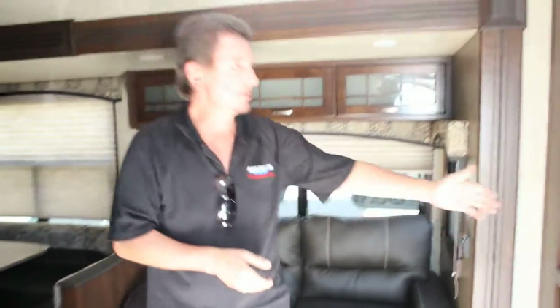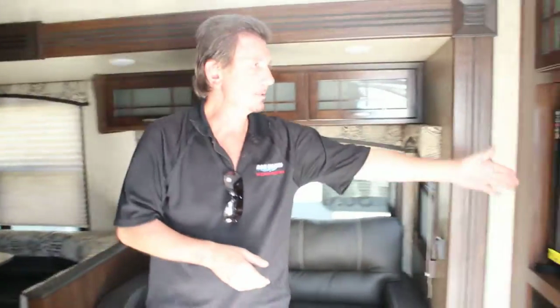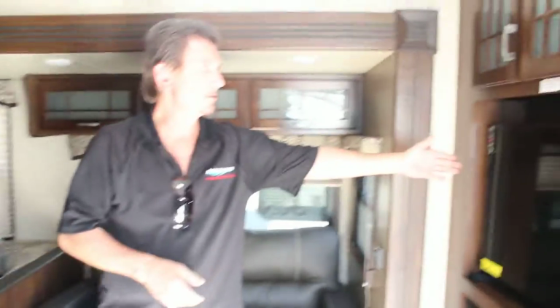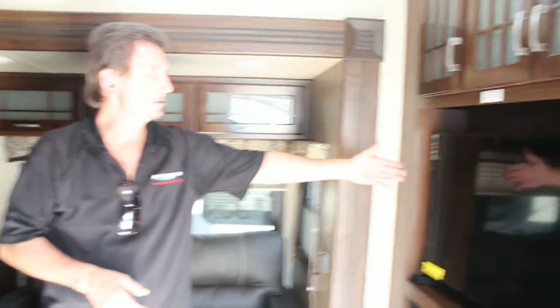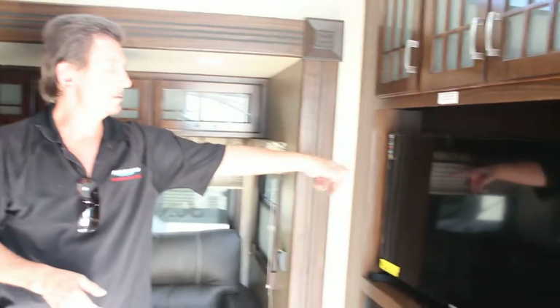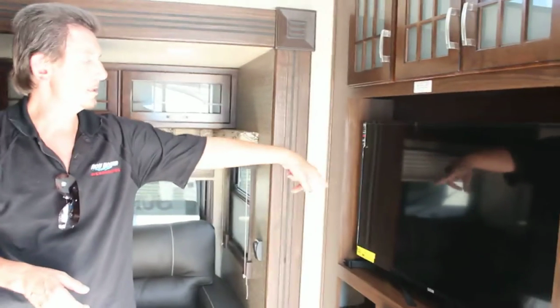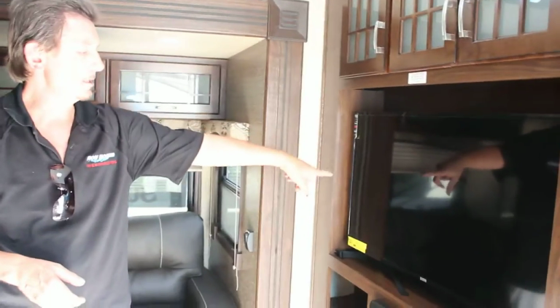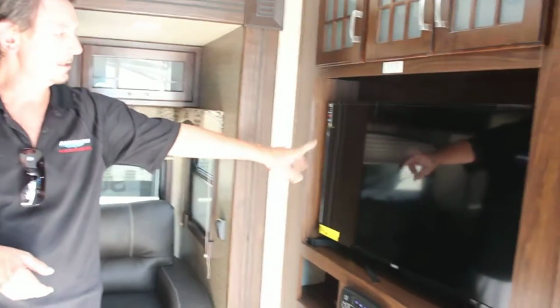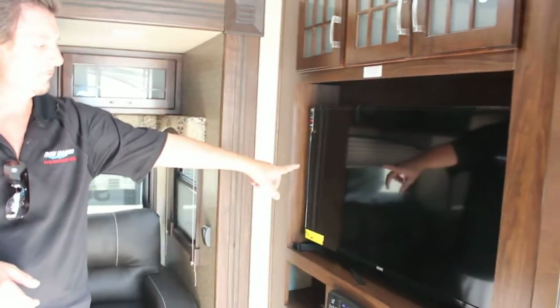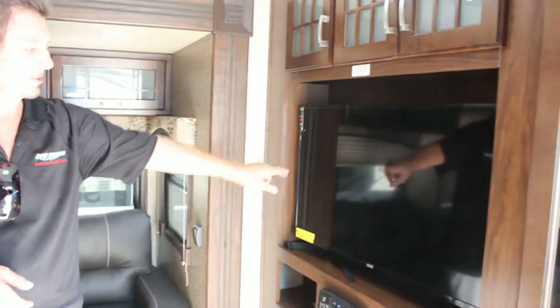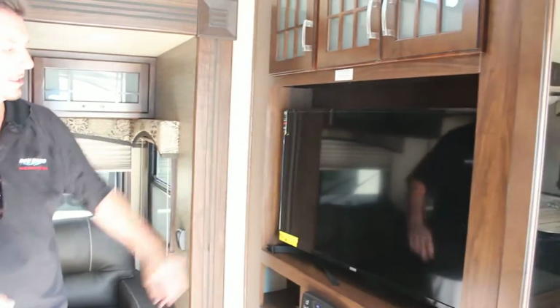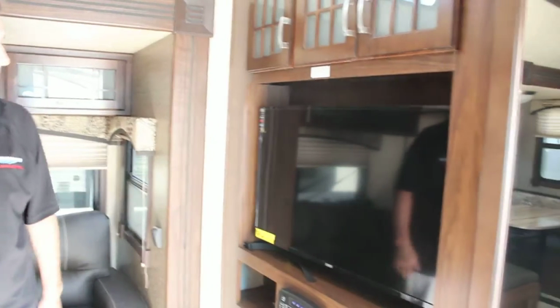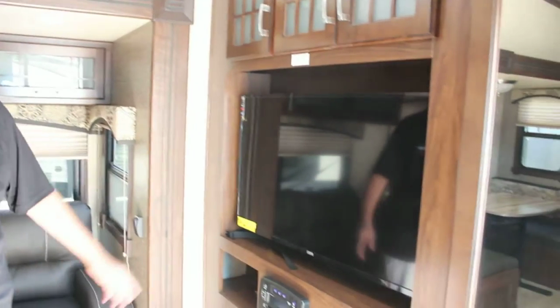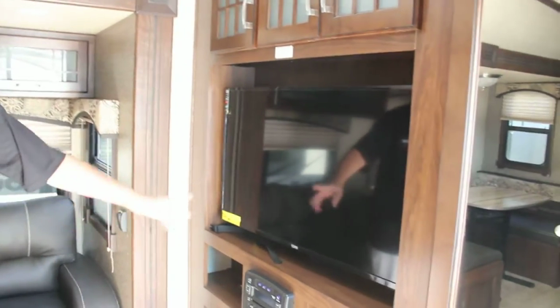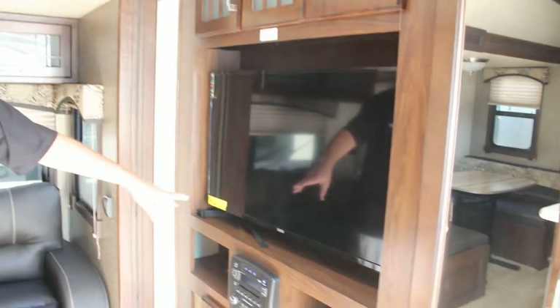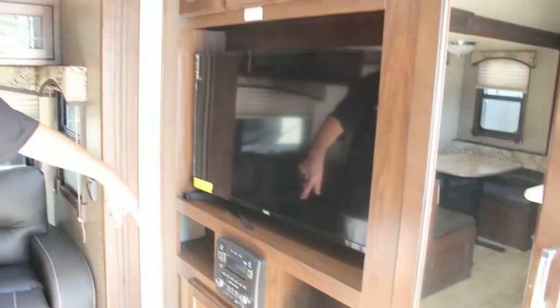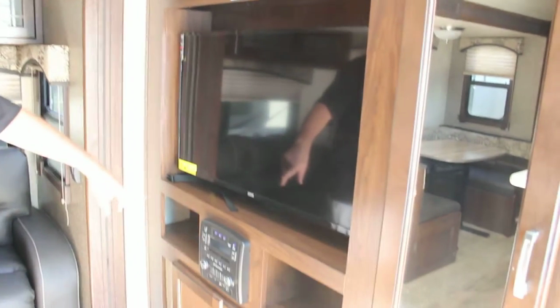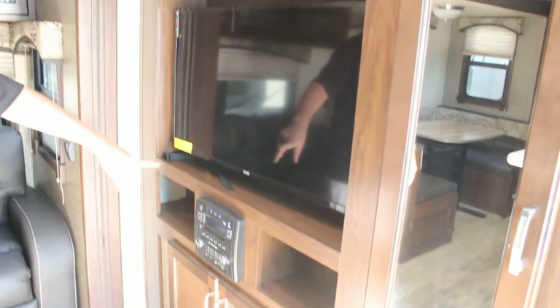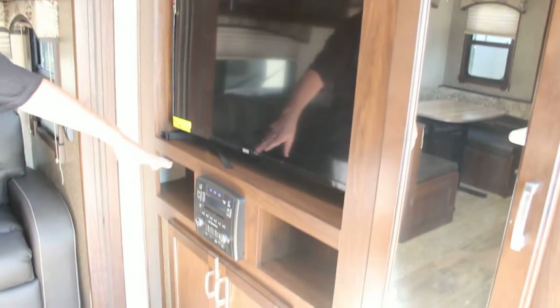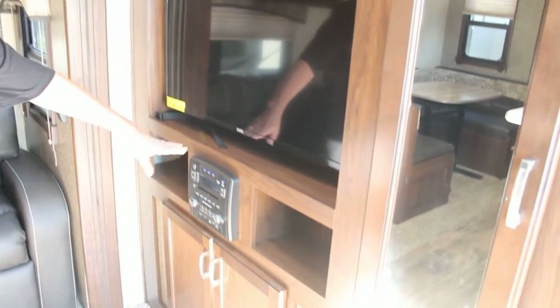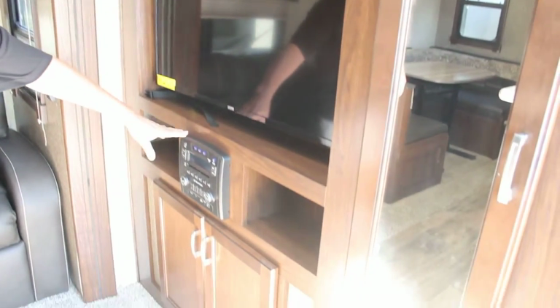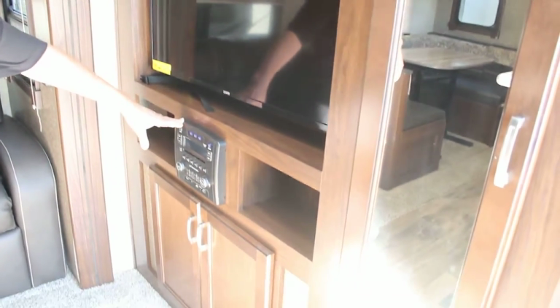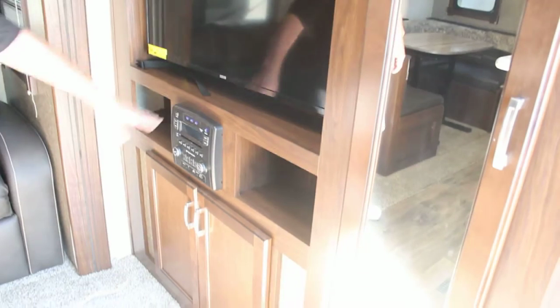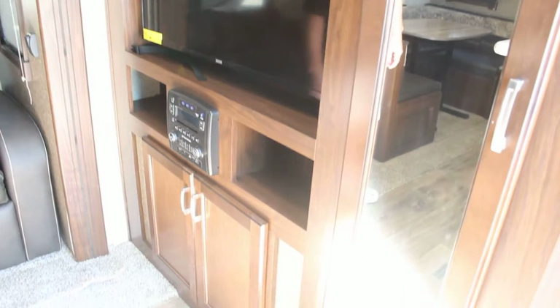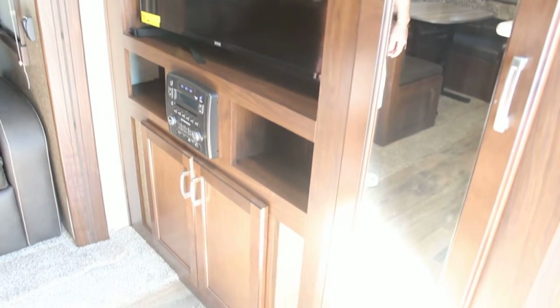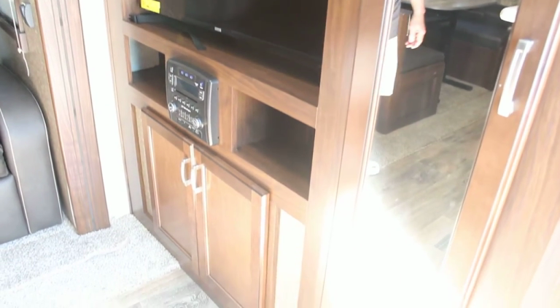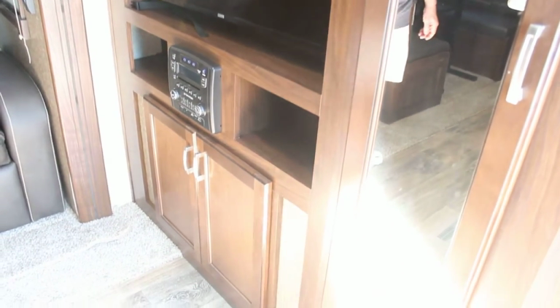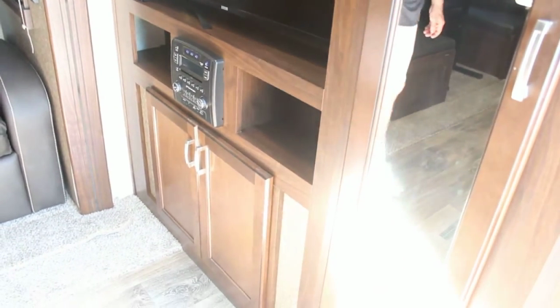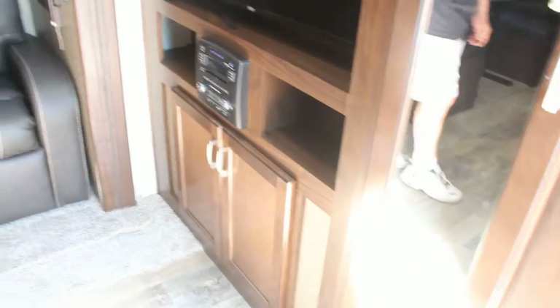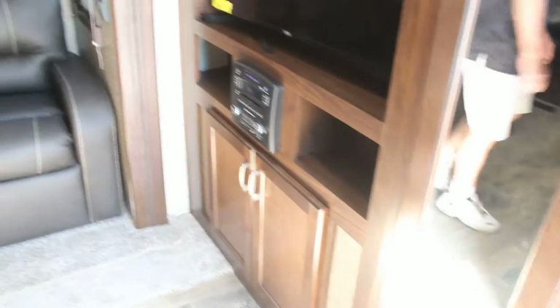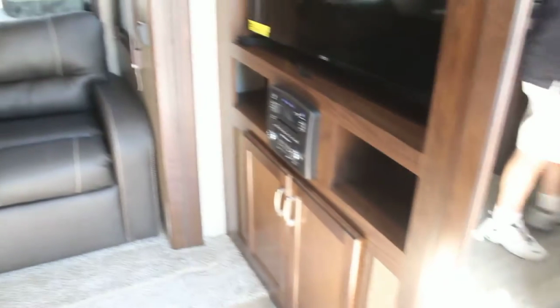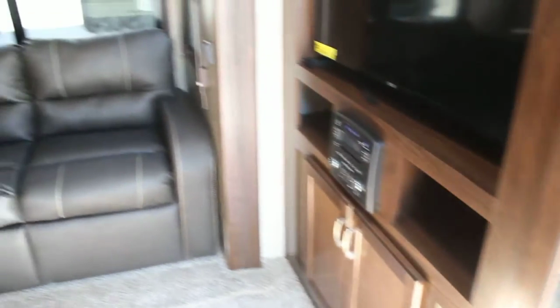The entertainment system features a flat screen TV. It consists of a flat screen entertainment center with a CD player, DVD player, radio, and inputs for computer games.